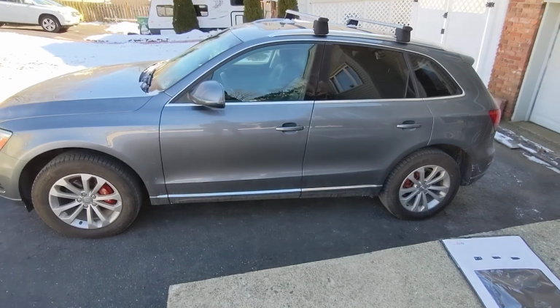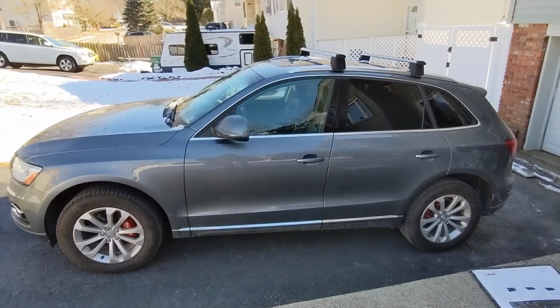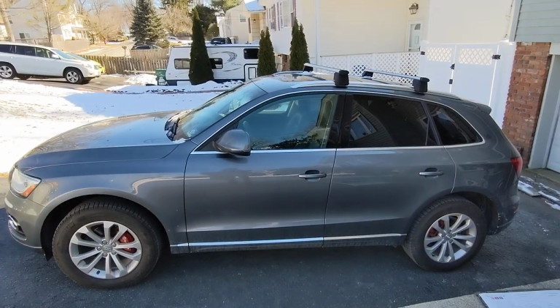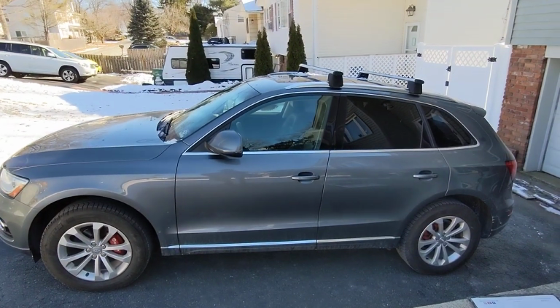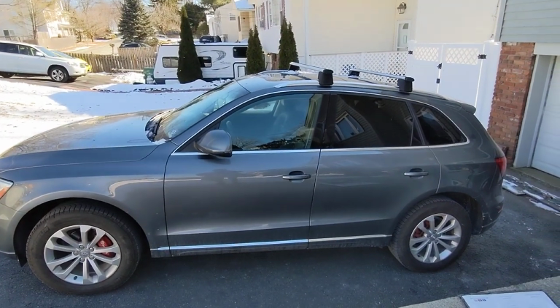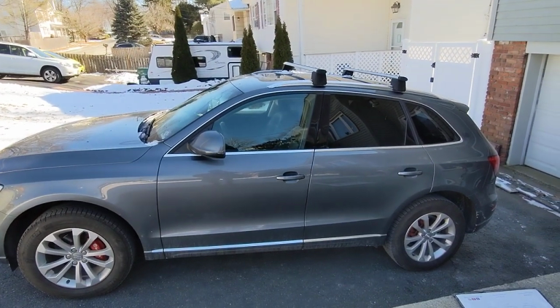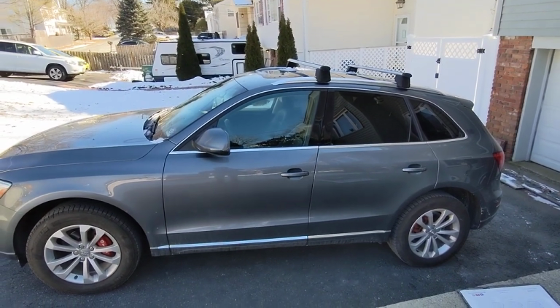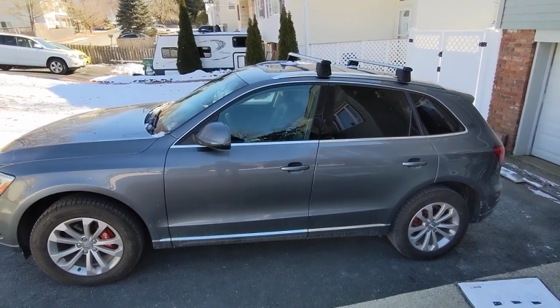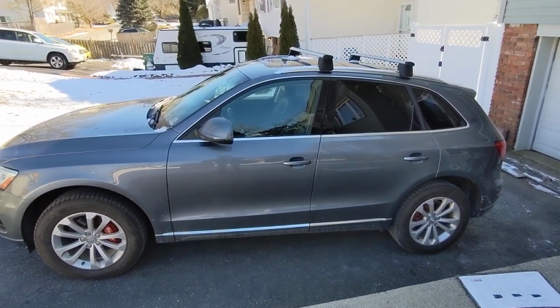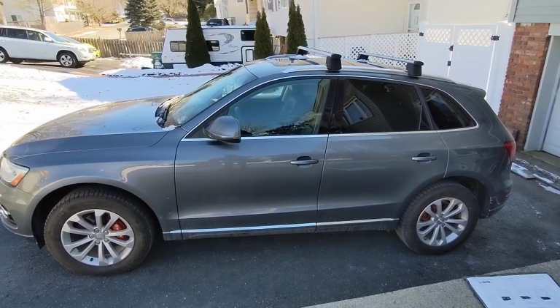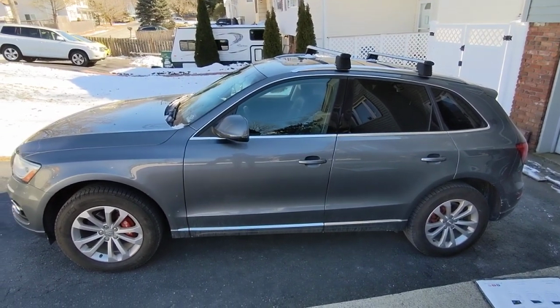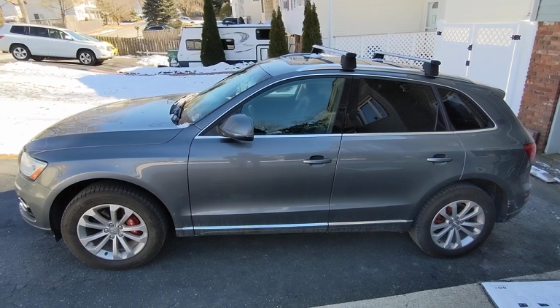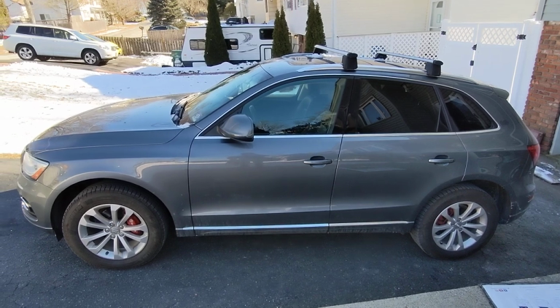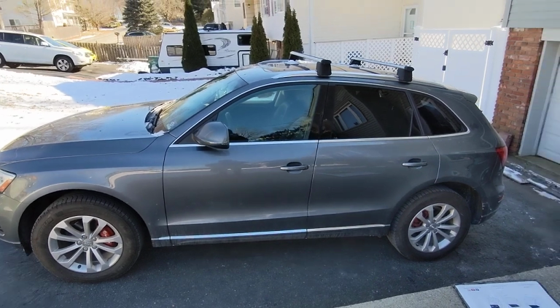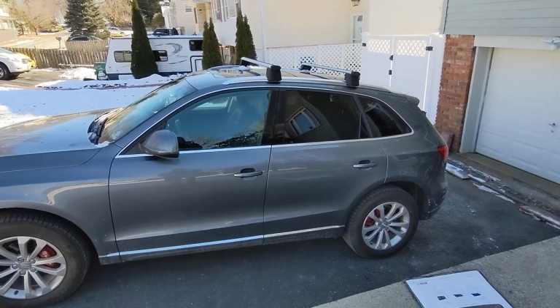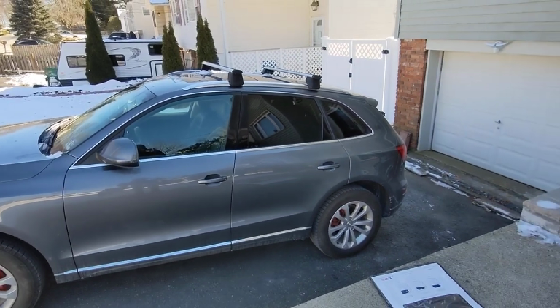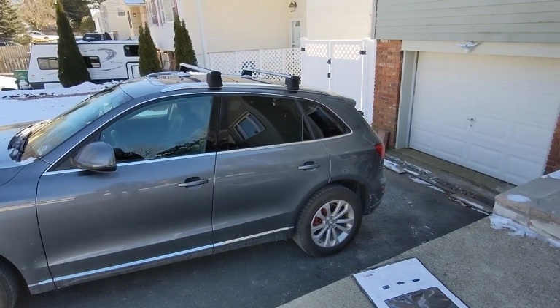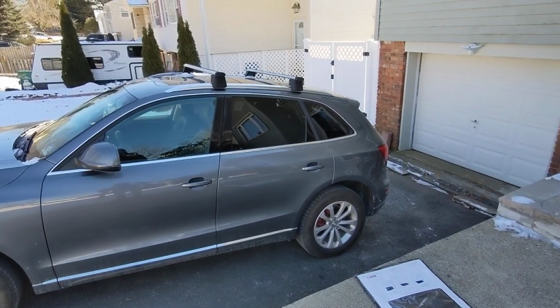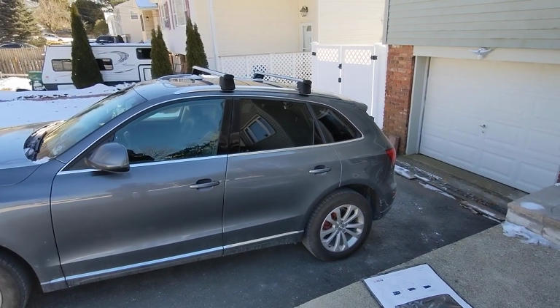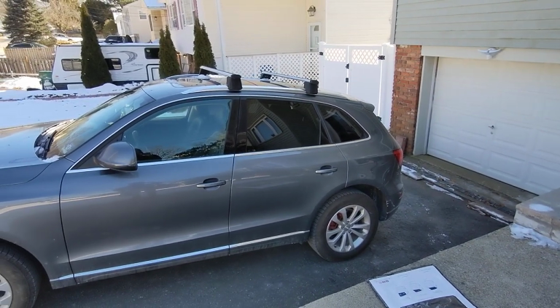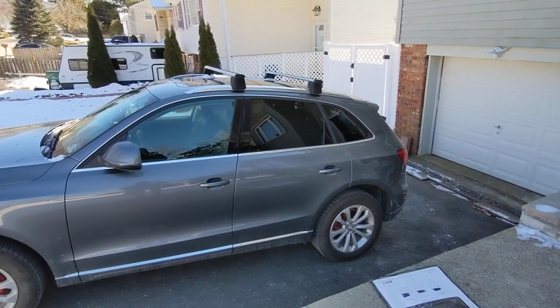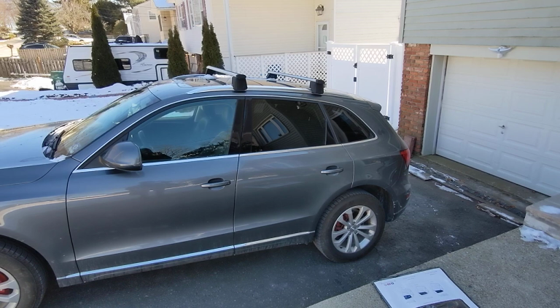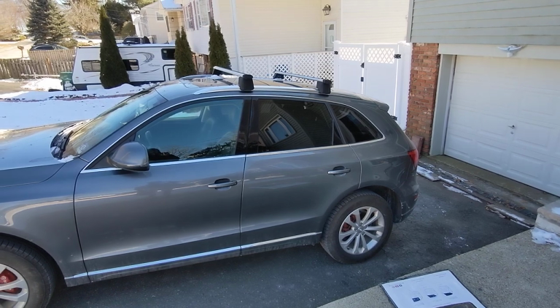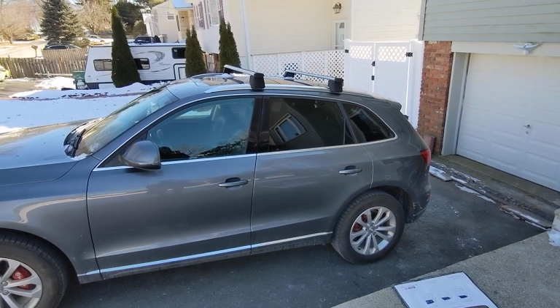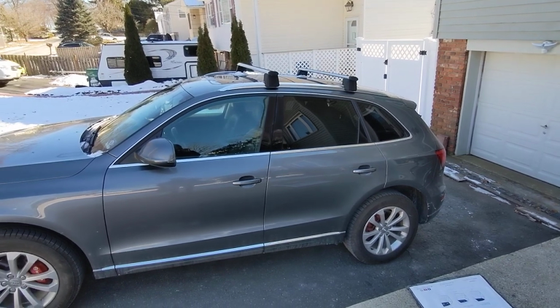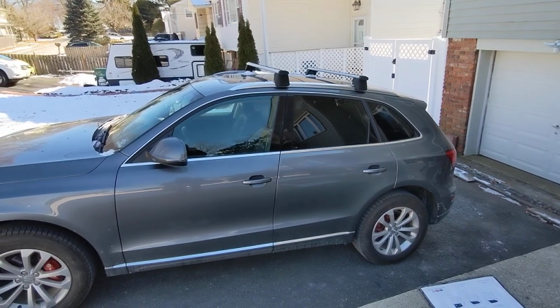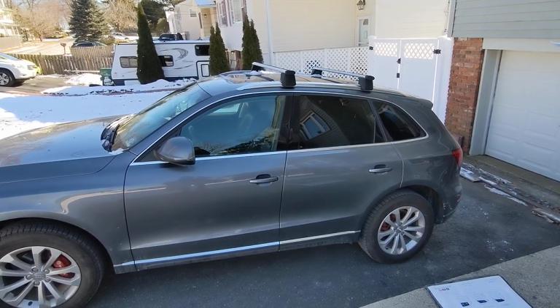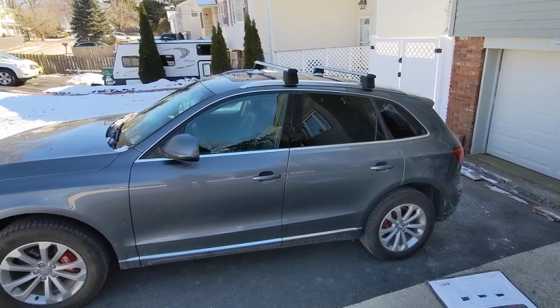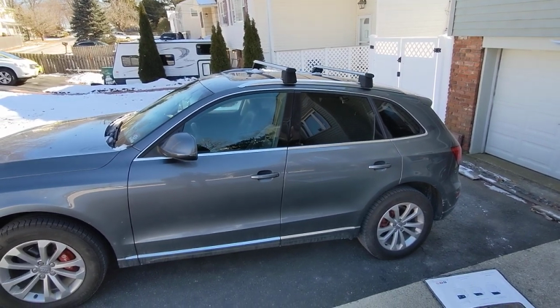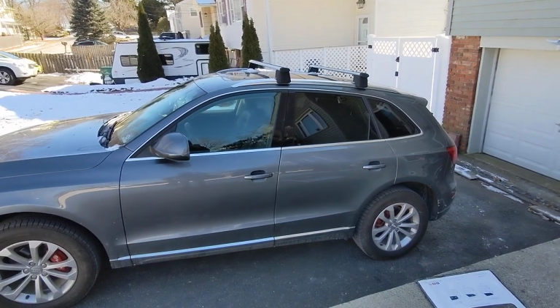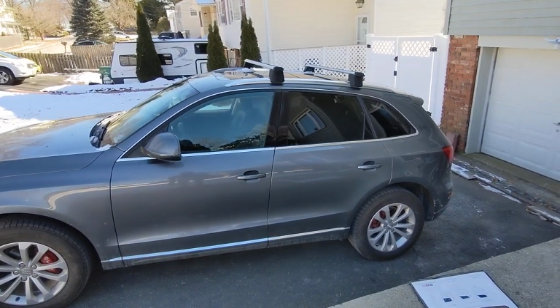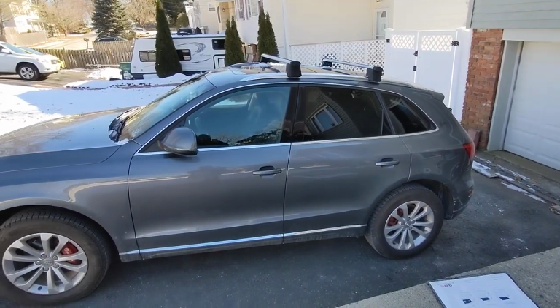I've been looking for sunshades for the rear window of my wife's car. Even though there's the rear factory tint, the sun still gets through and gets in our baby daughter's eyes and it agitates her.